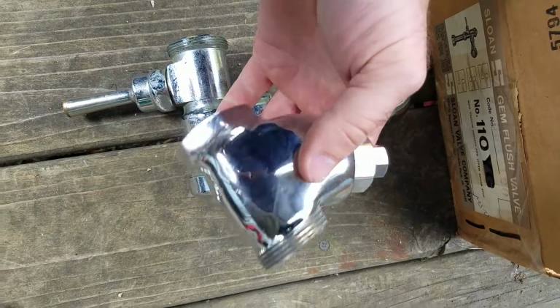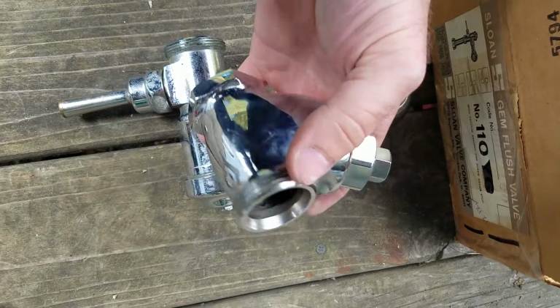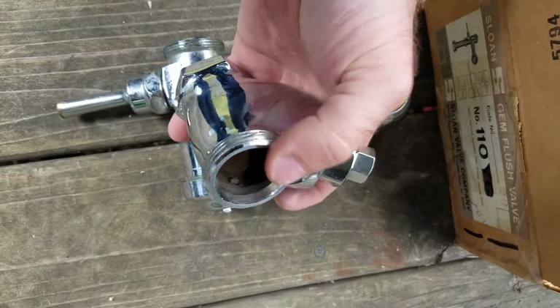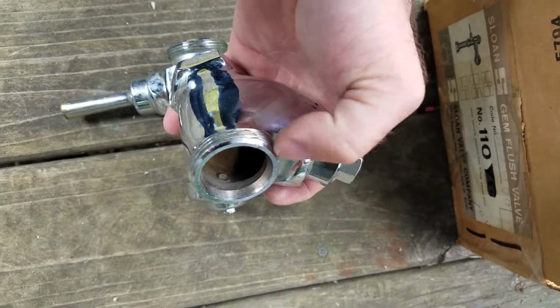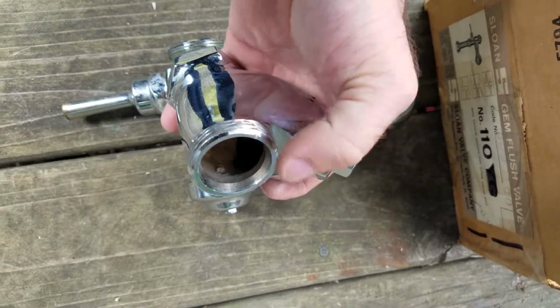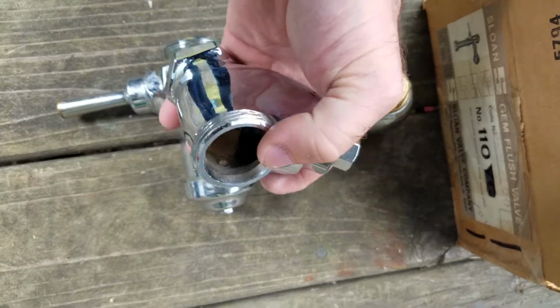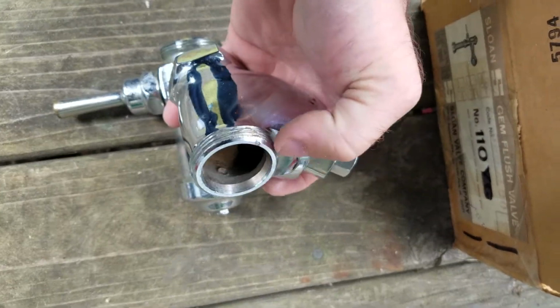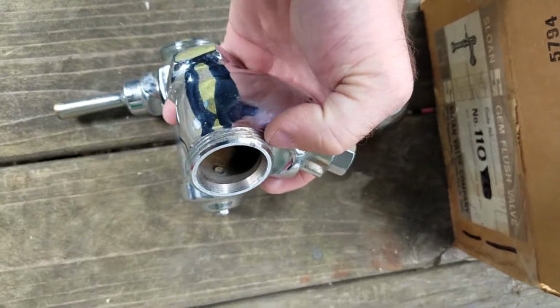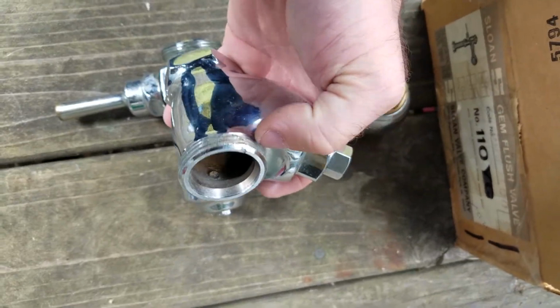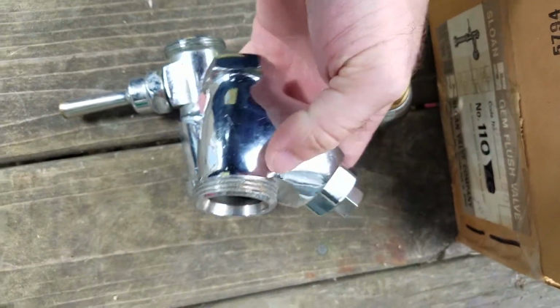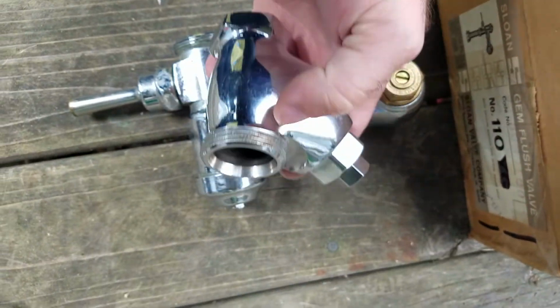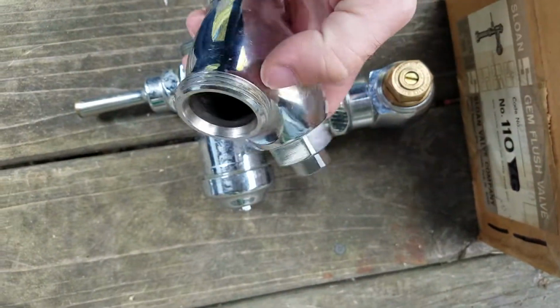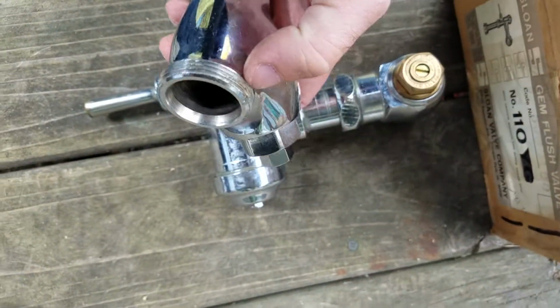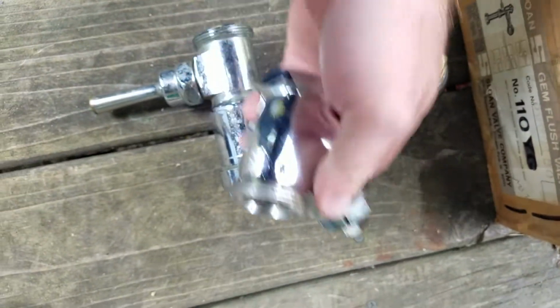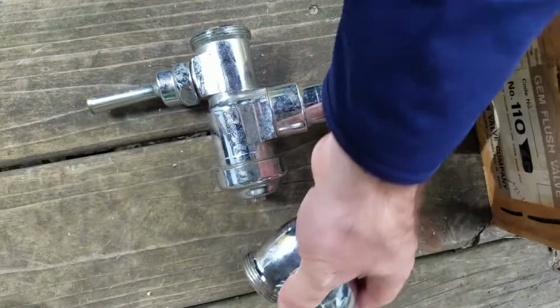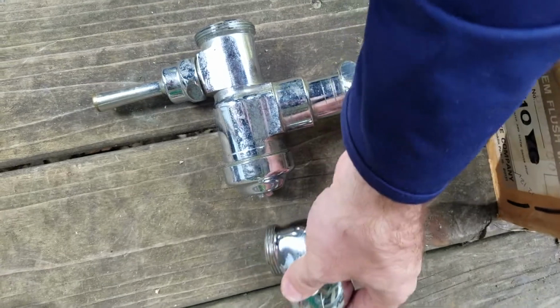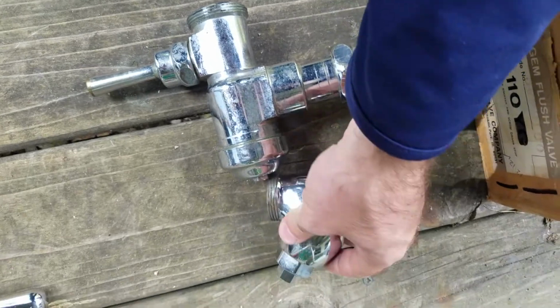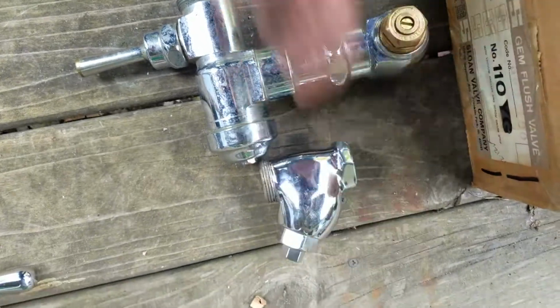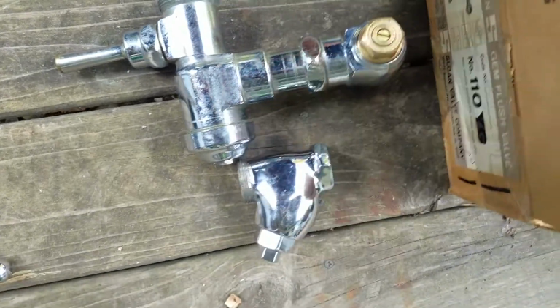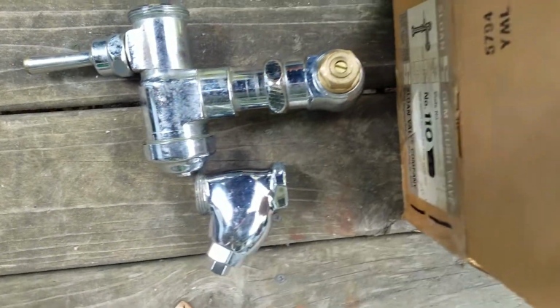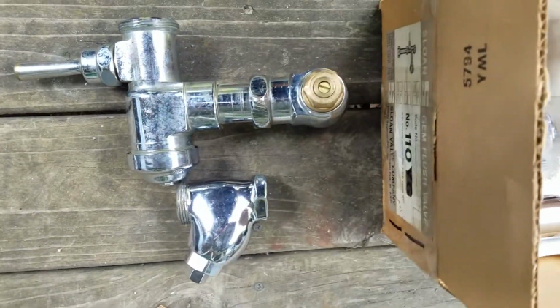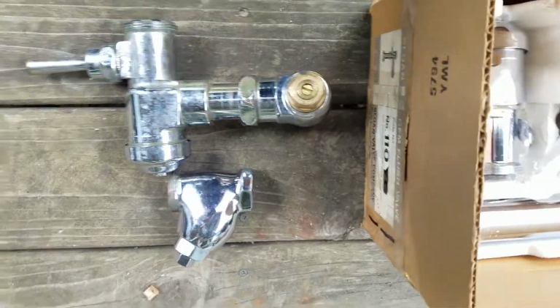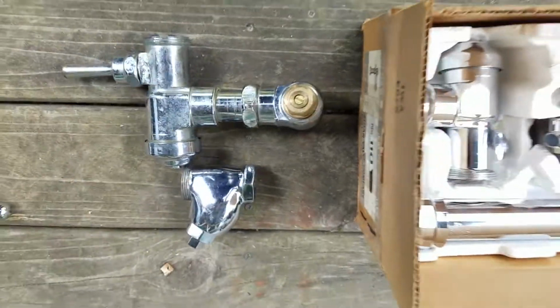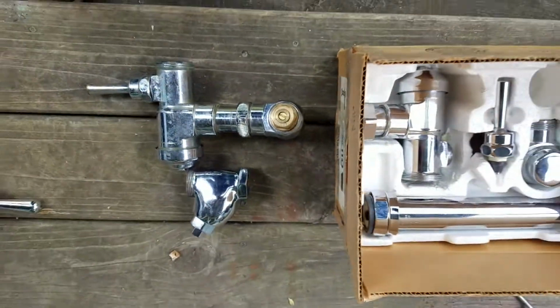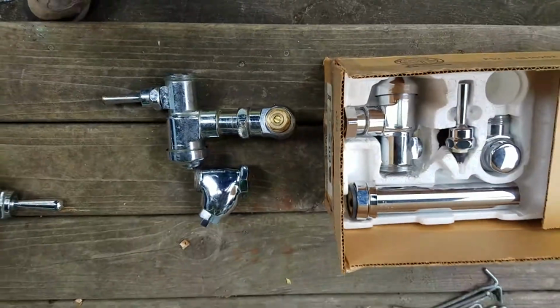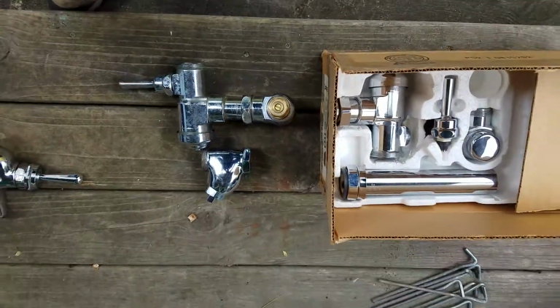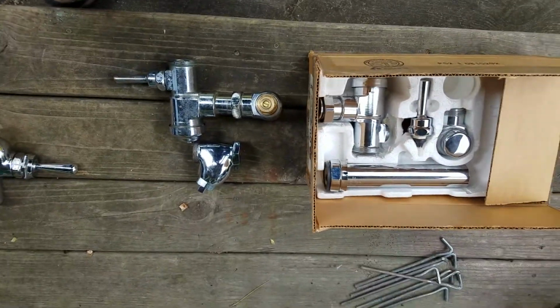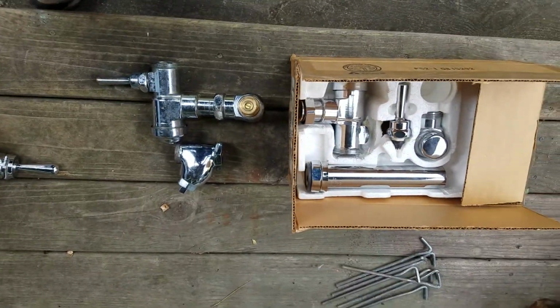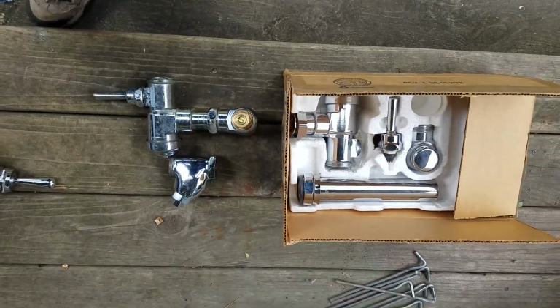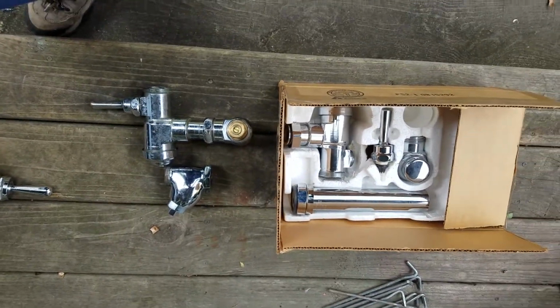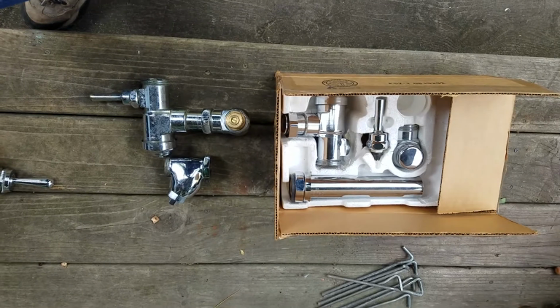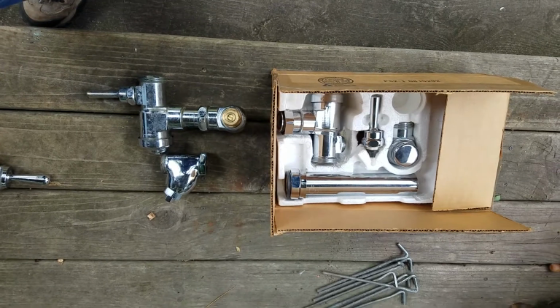It's got the old-style ground joint tailpiece on it. I'll see you guys later.